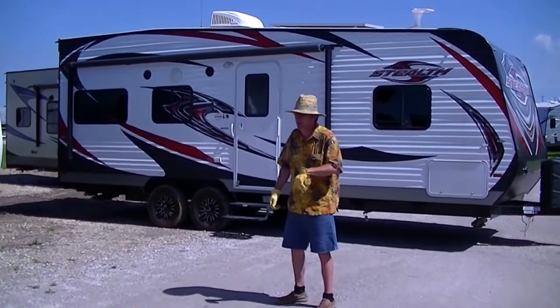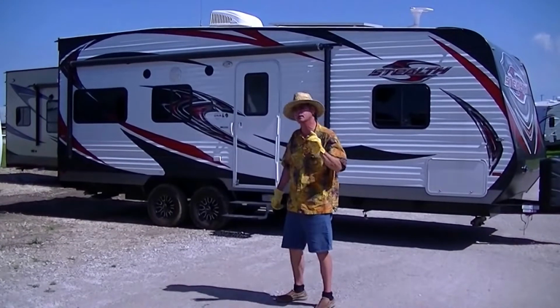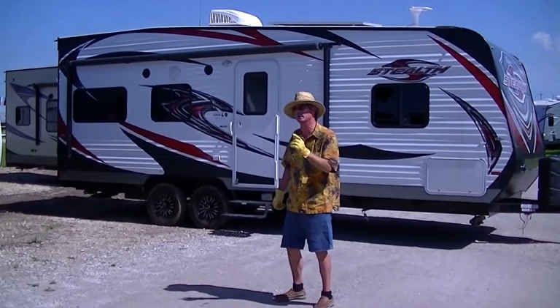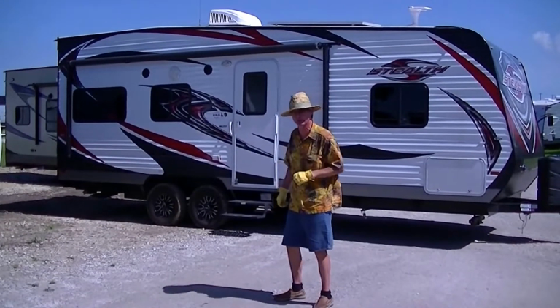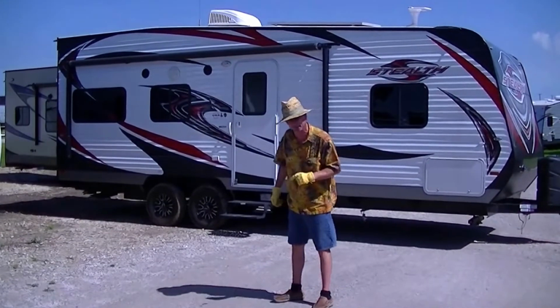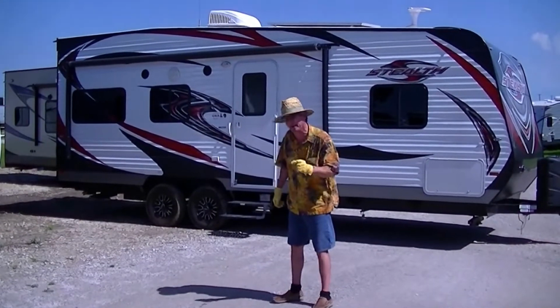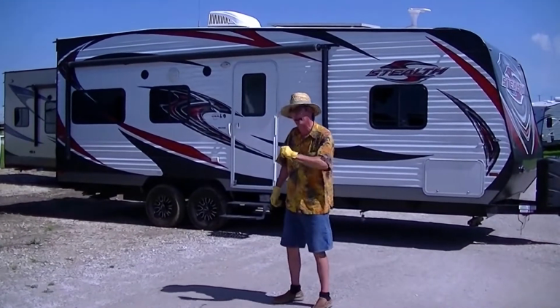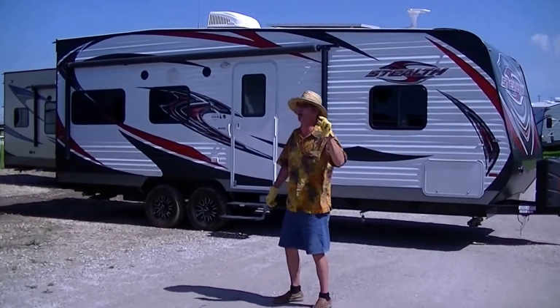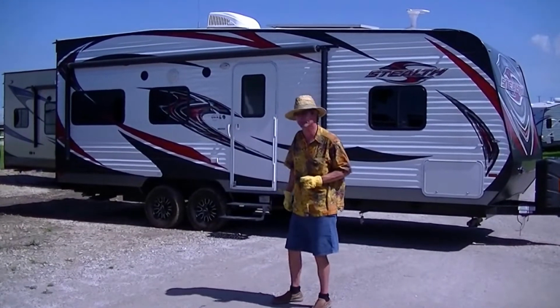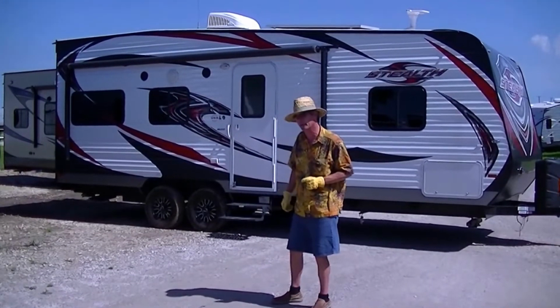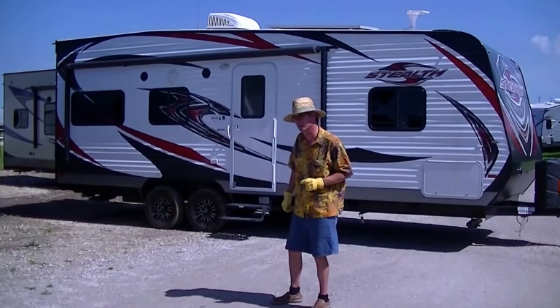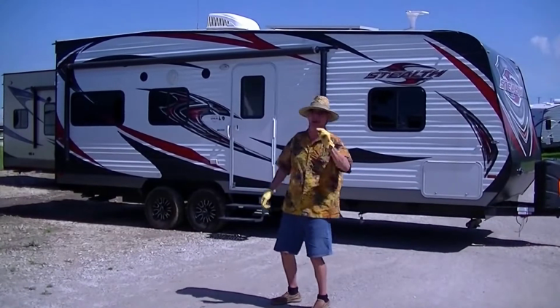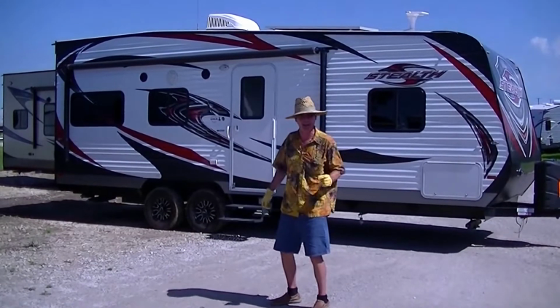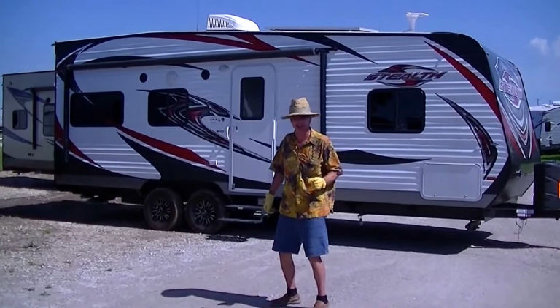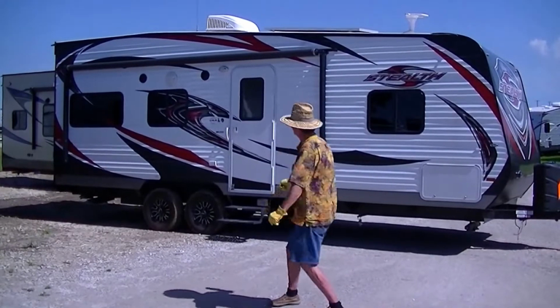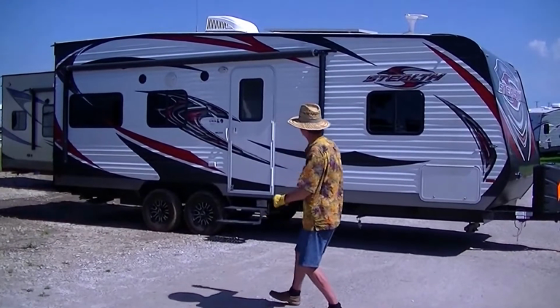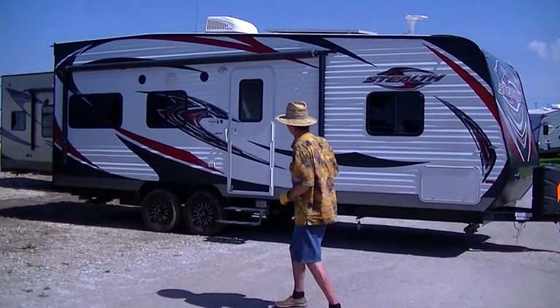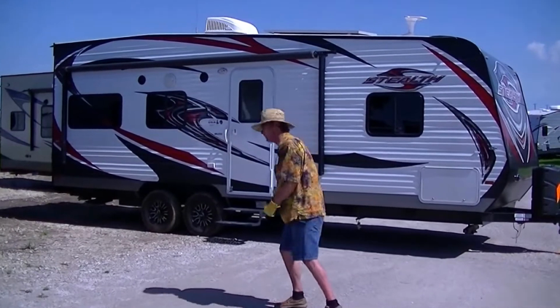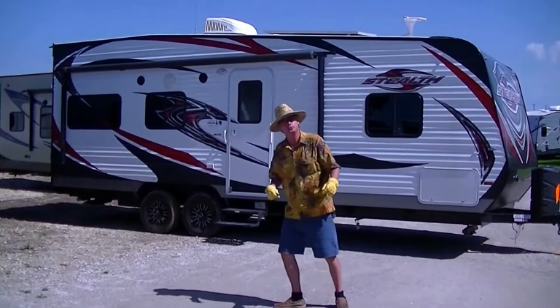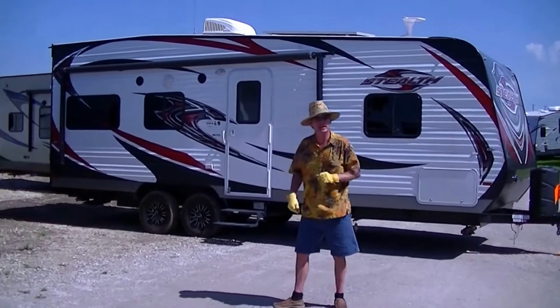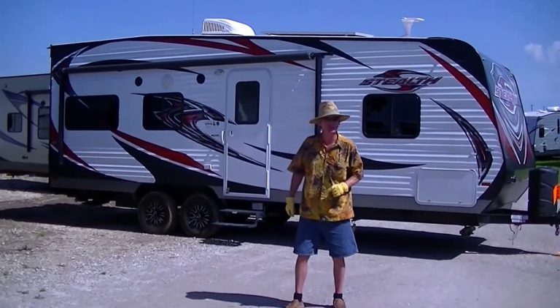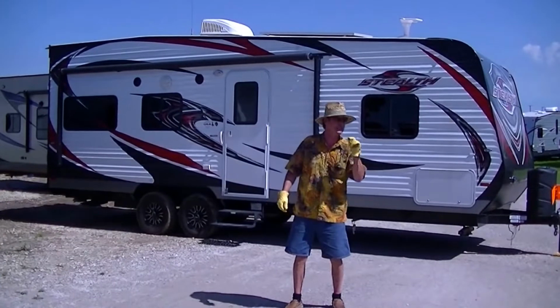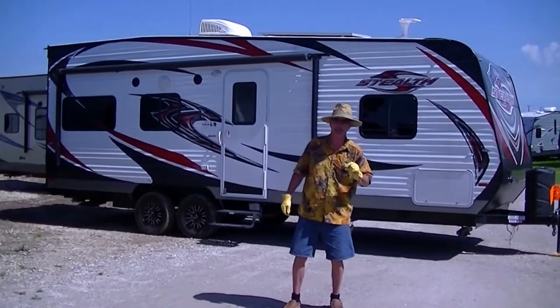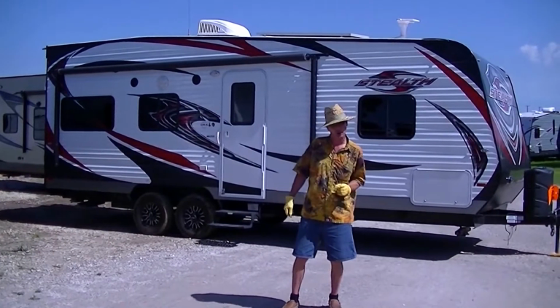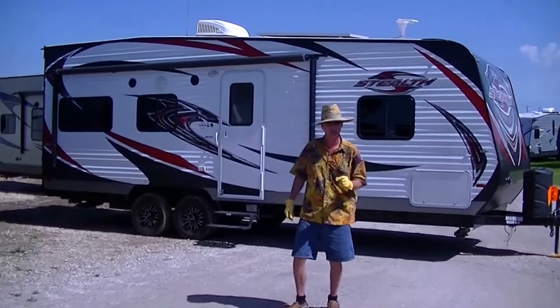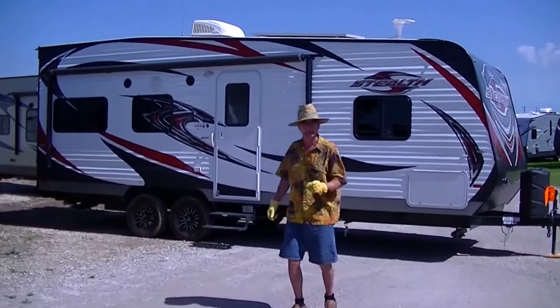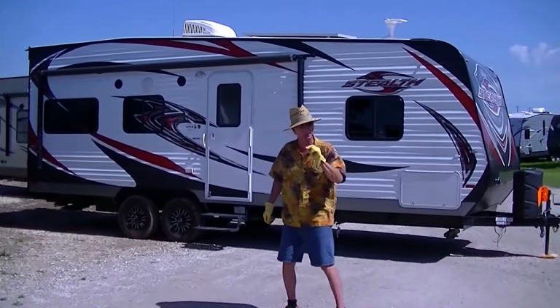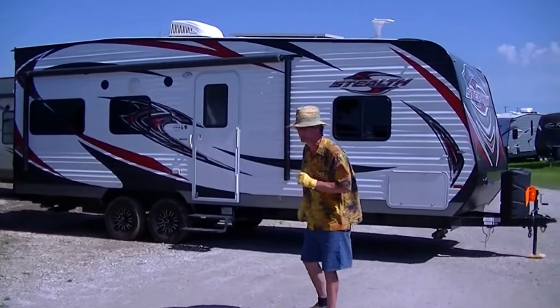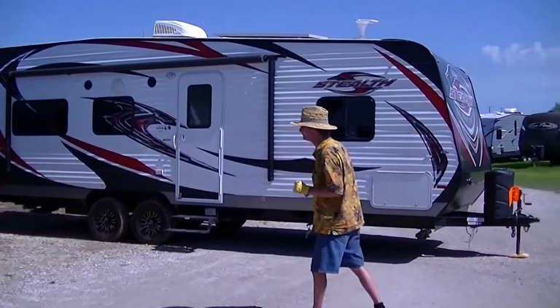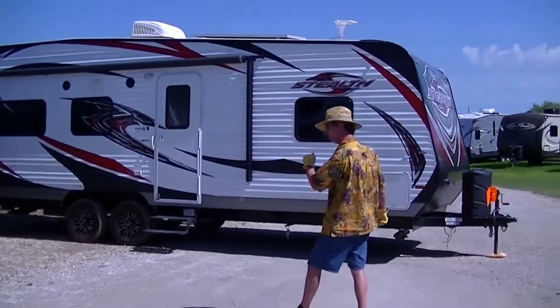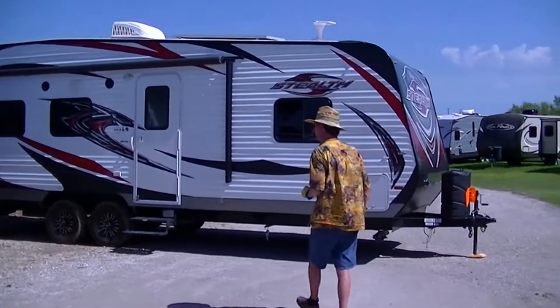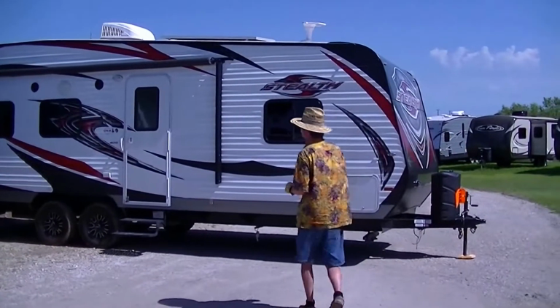If you like taking your toys out and getting dirty, and all you have is a half-ton truck, I got you covered. This is the Stealth — 25 foot of fantastic toy hauling fun. It is a bumper pull, so you can pull it with your half-ton truck.